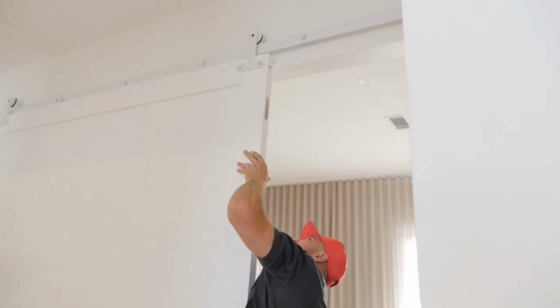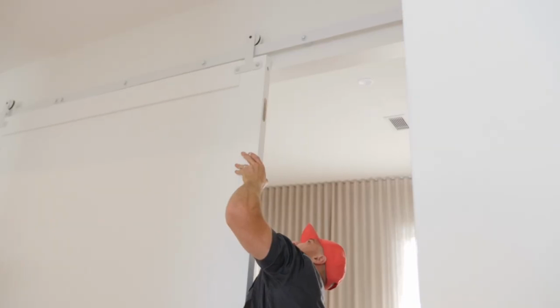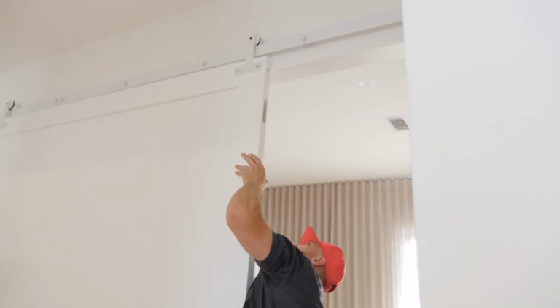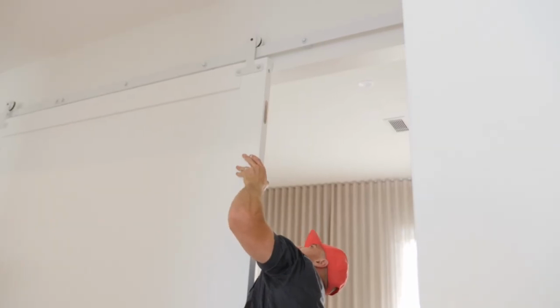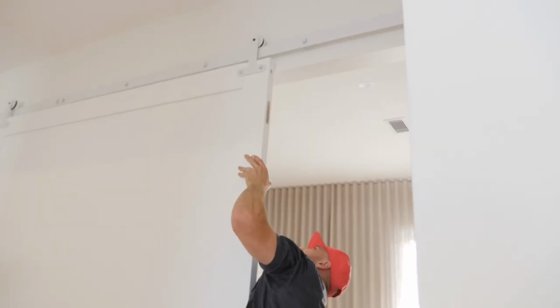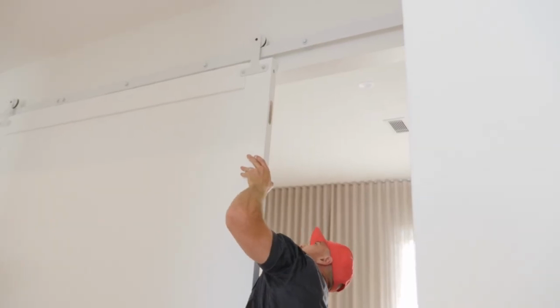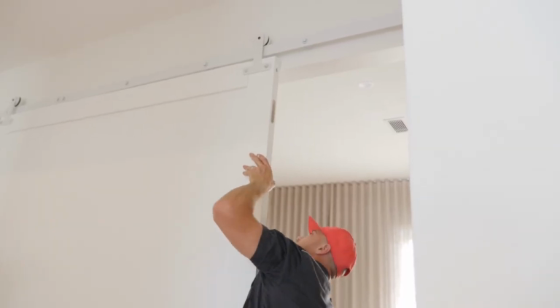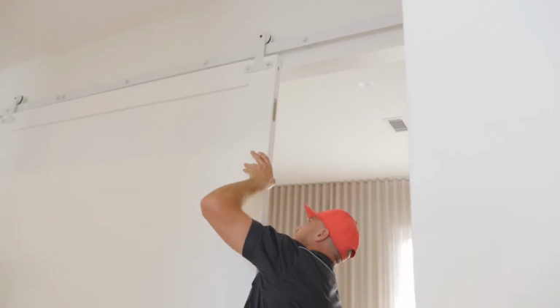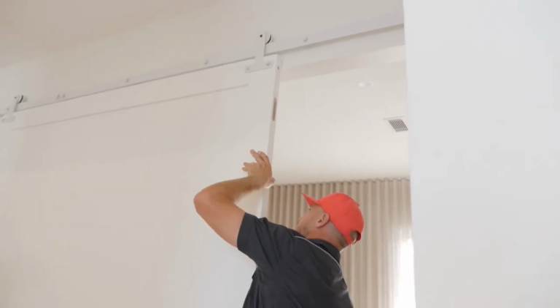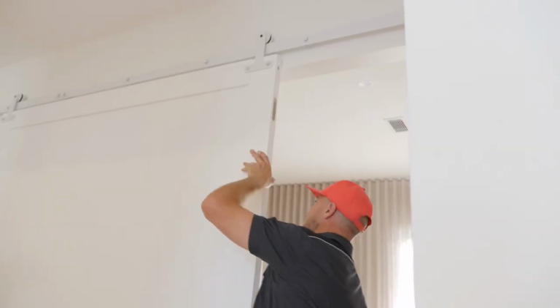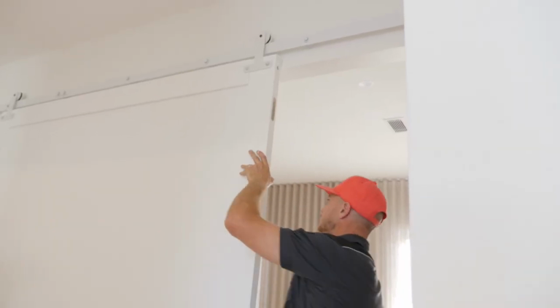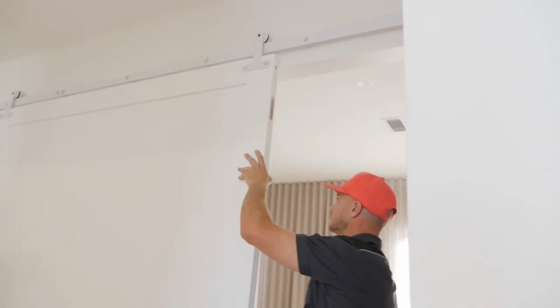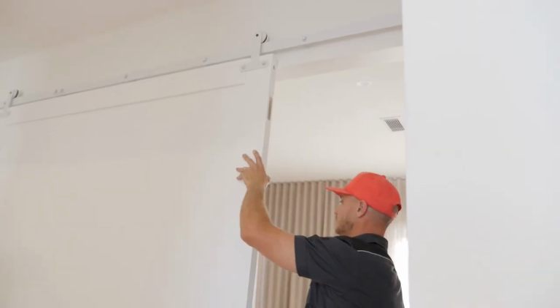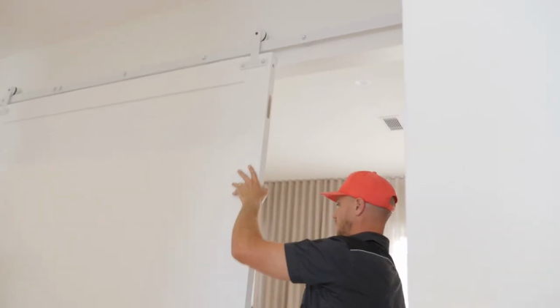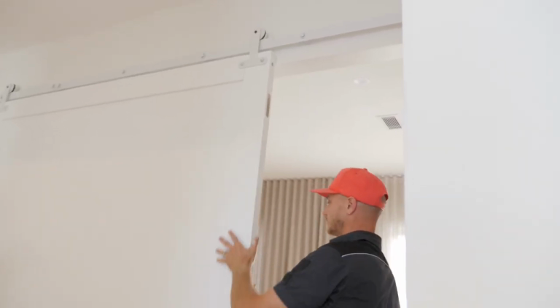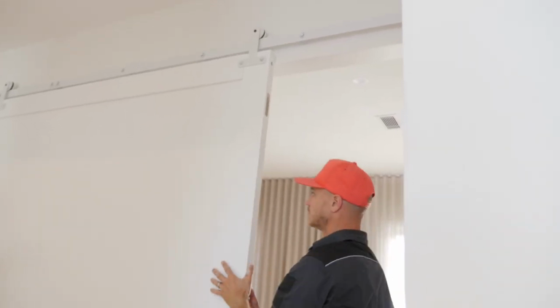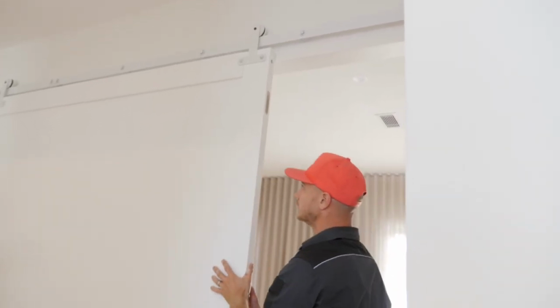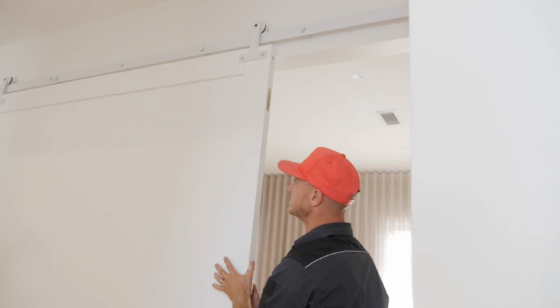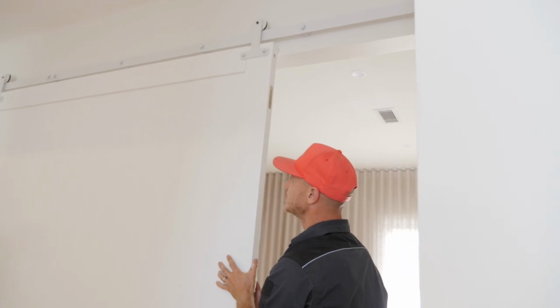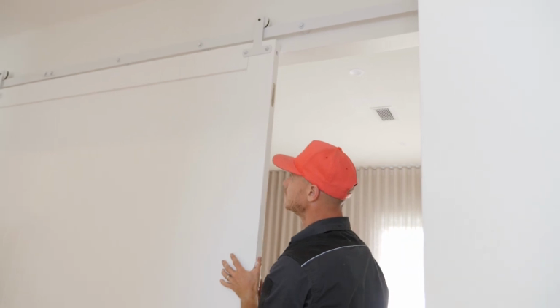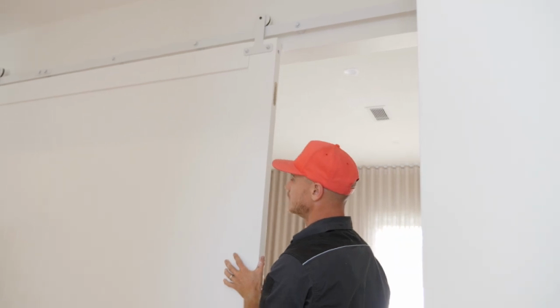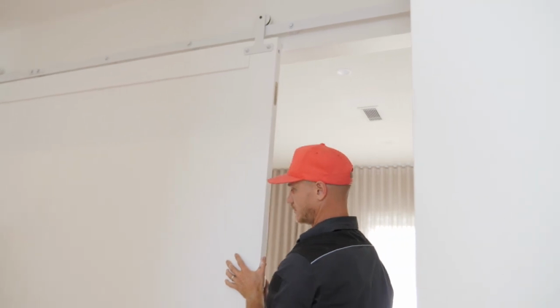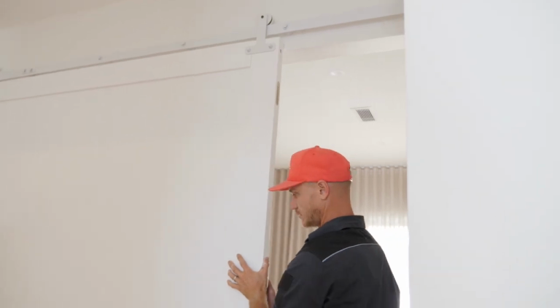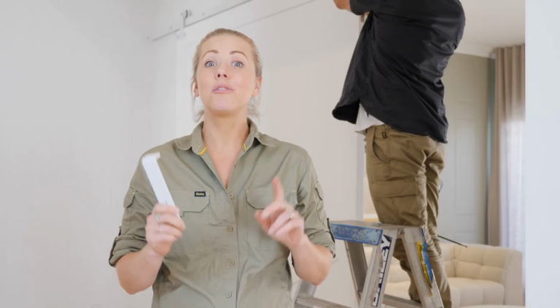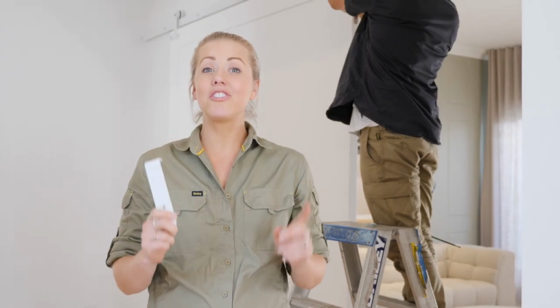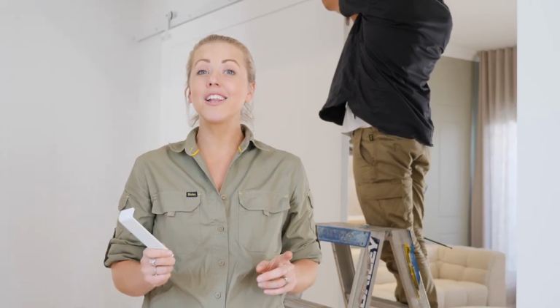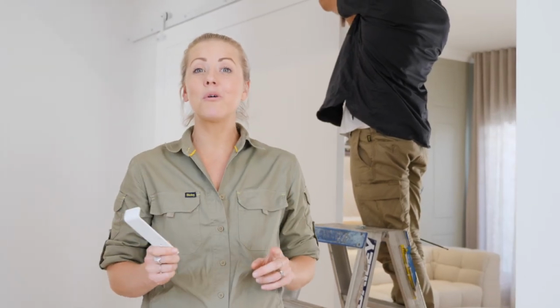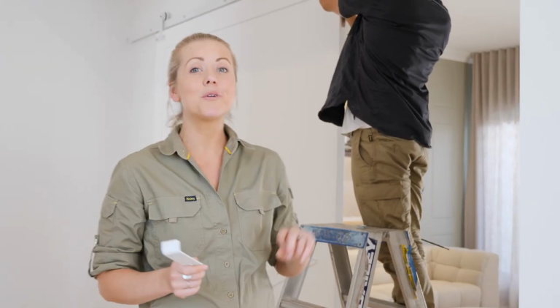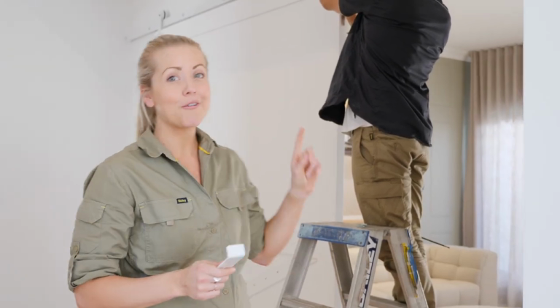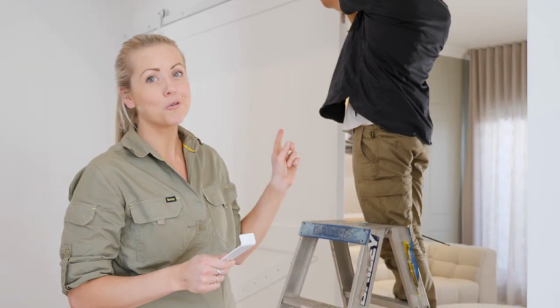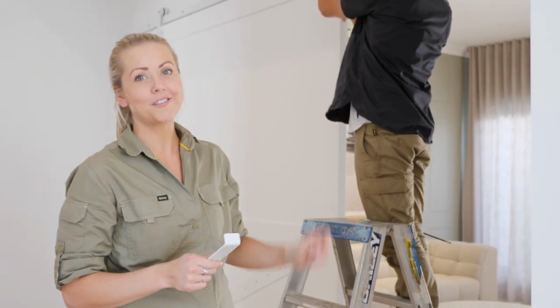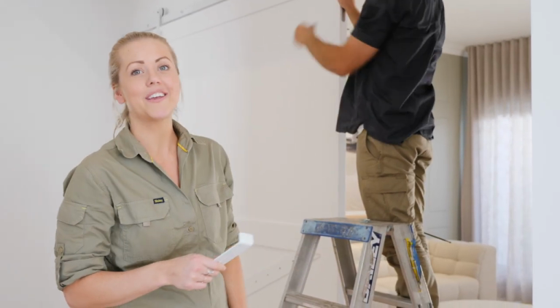One of the most important final steps is installing the anti-jump bracket, which is to prevent the door coming off its tracks — particularly important when you have a door this big.